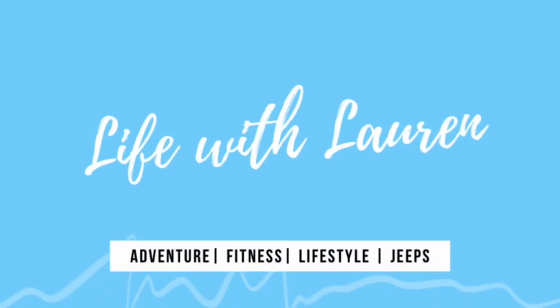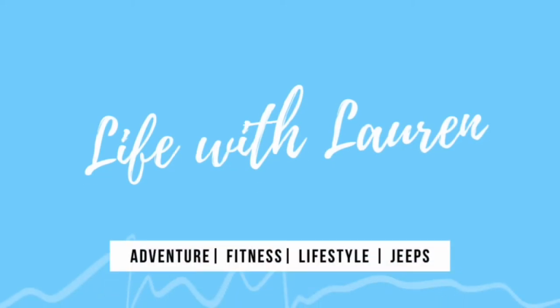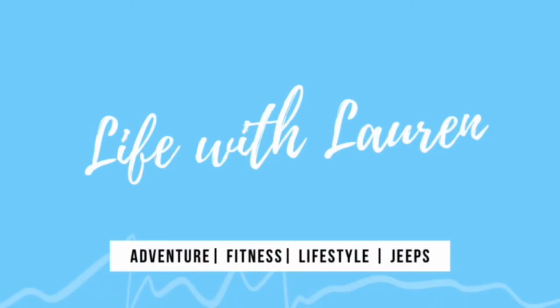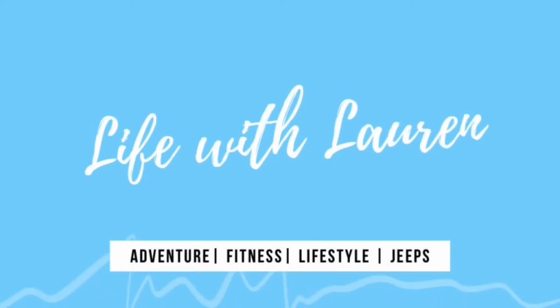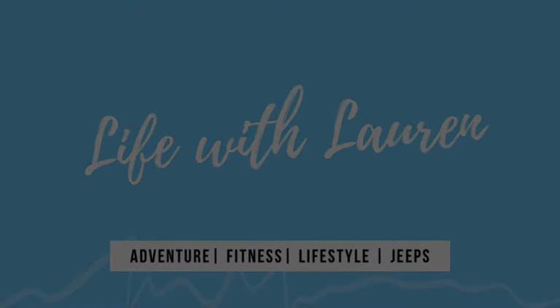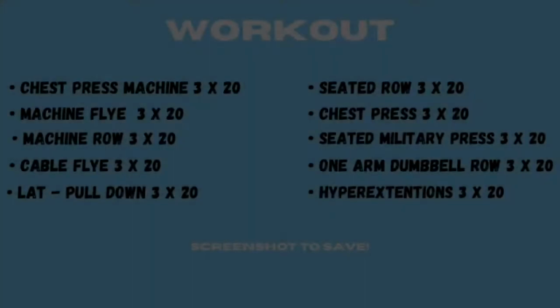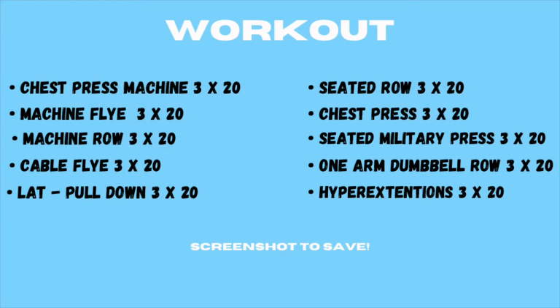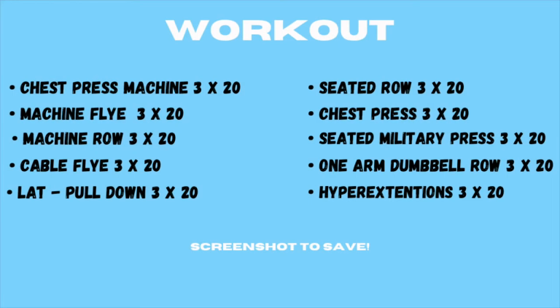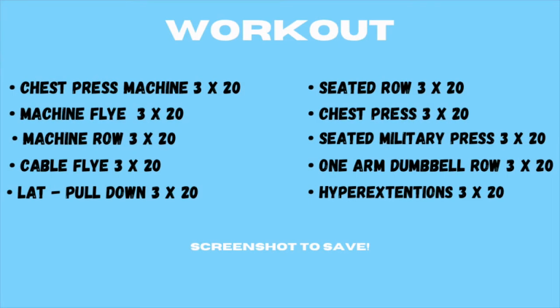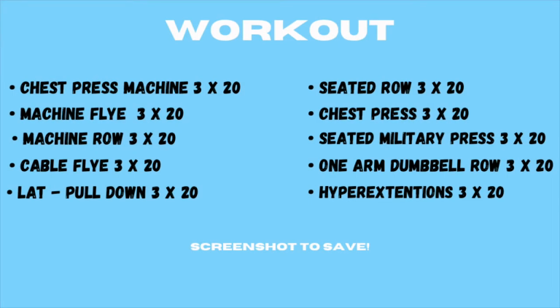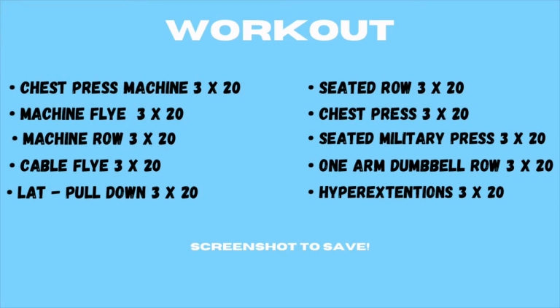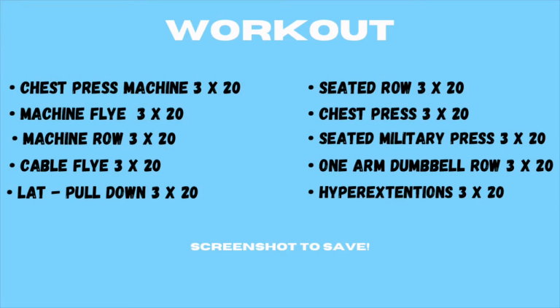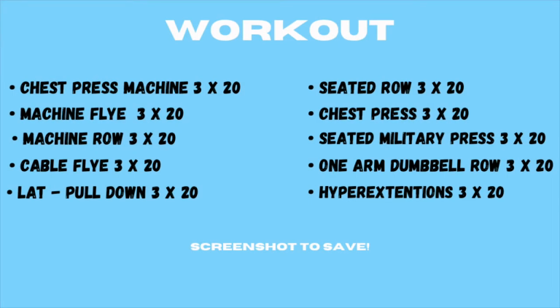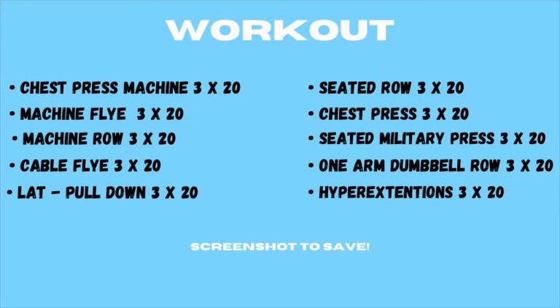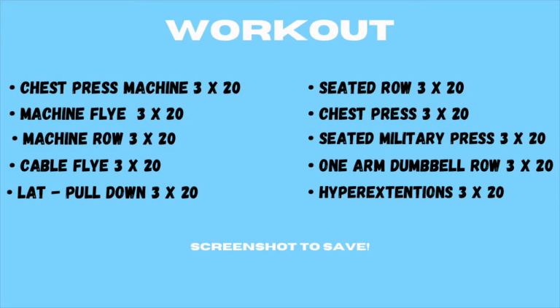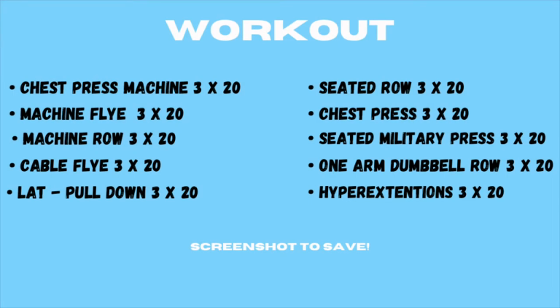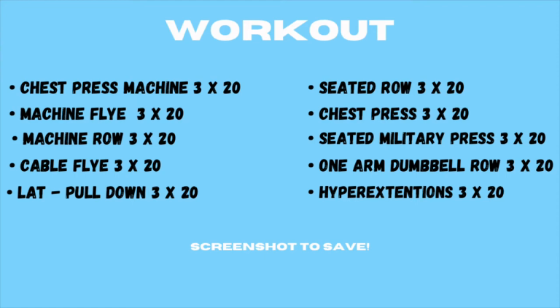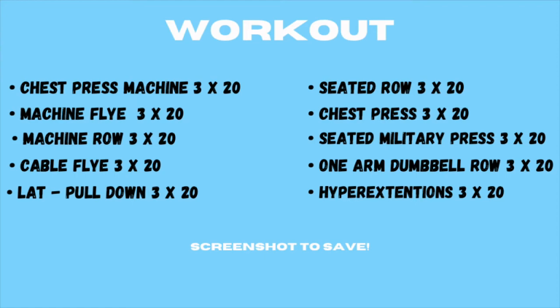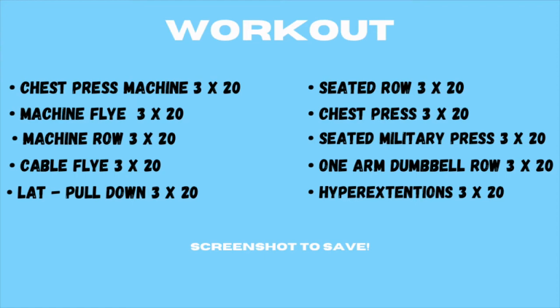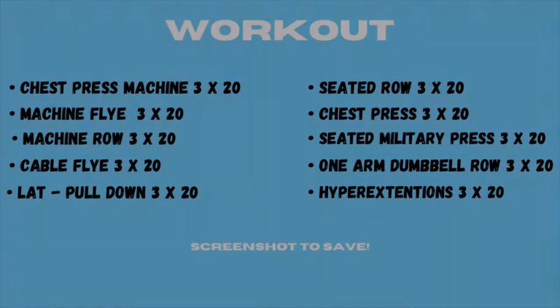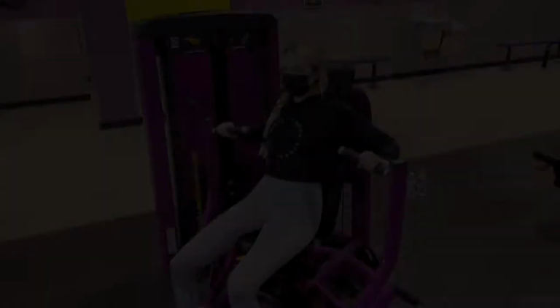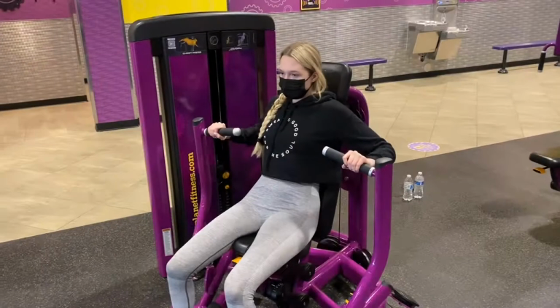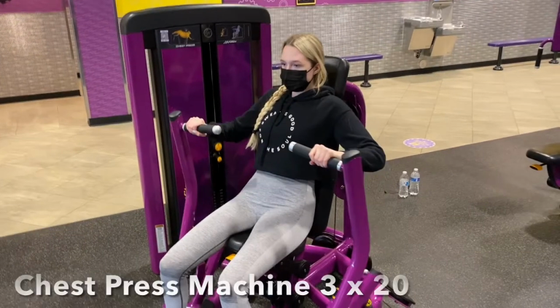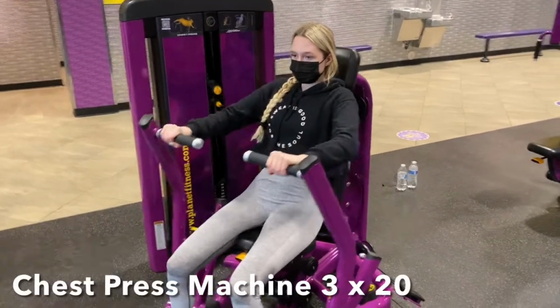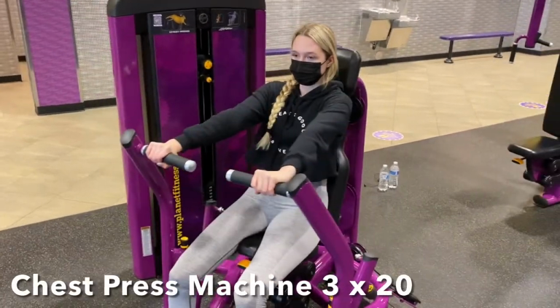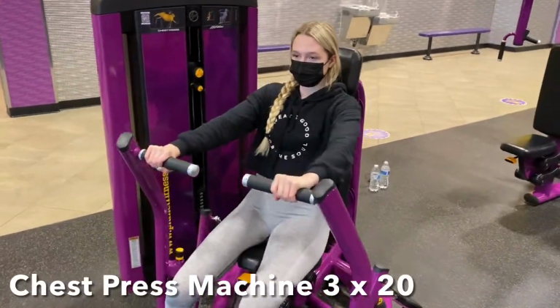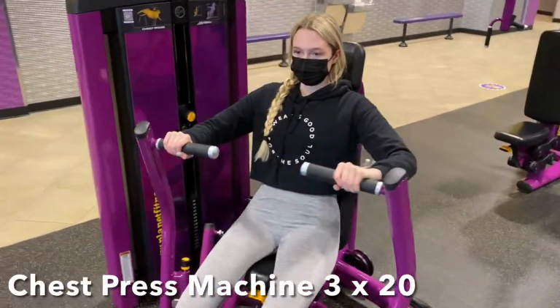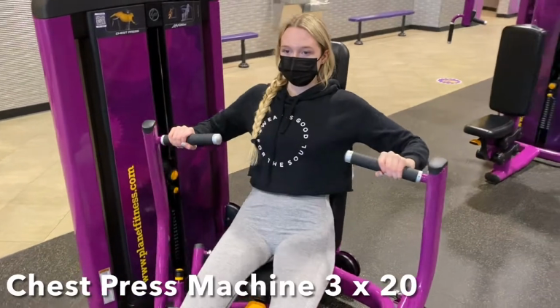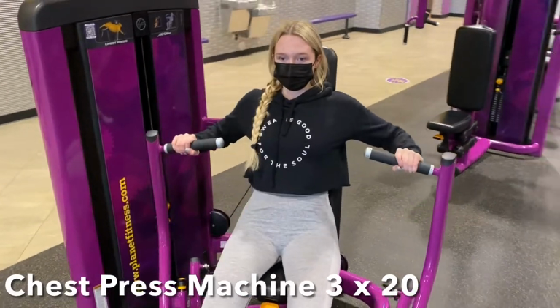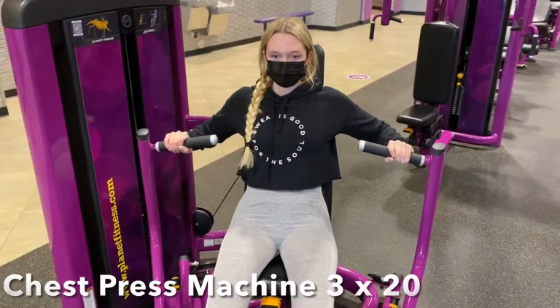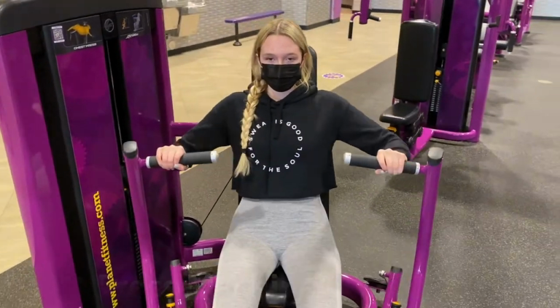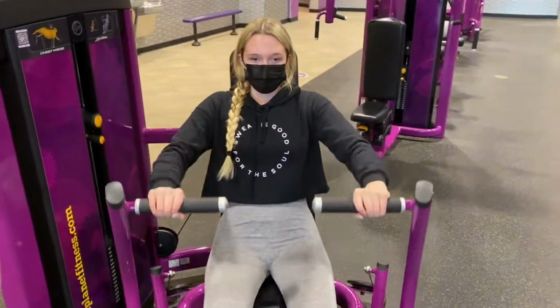Hey everybody, welcome back to my channel. I have all the workouts listed below so you can screenshot and follow along. First we are going to warm up with the chest press machine, really focused on that mind muscle connection.